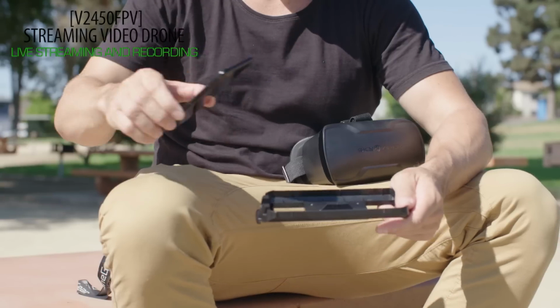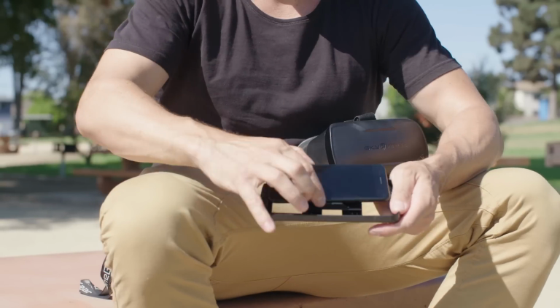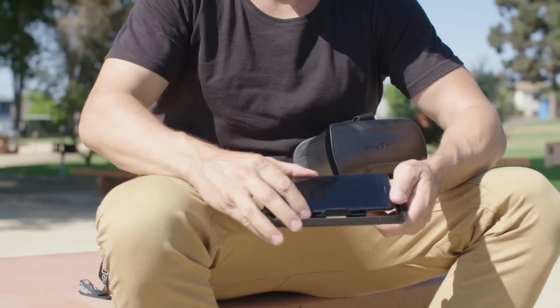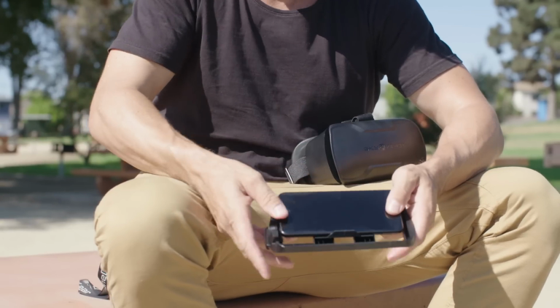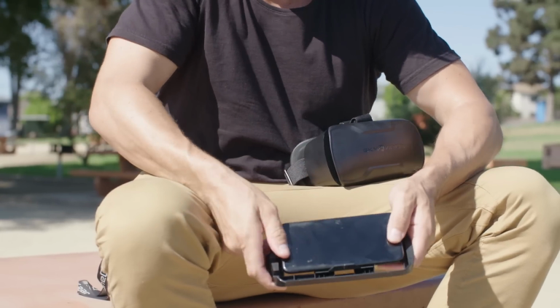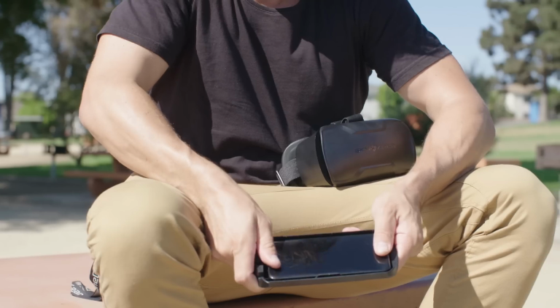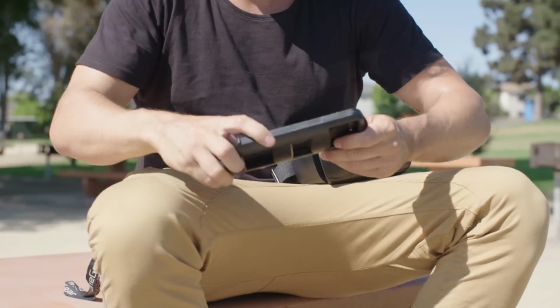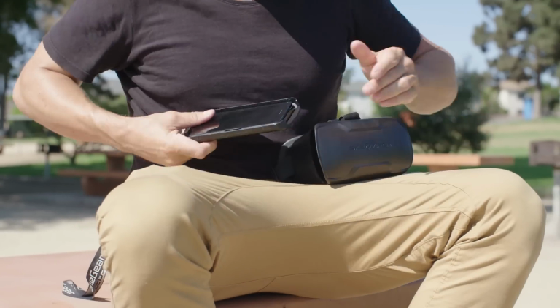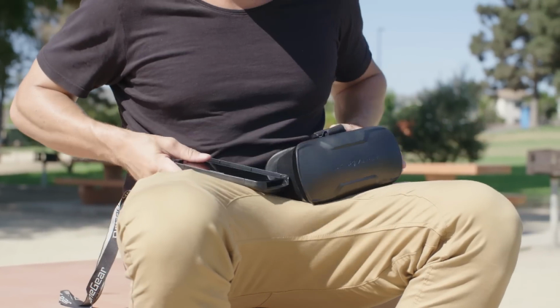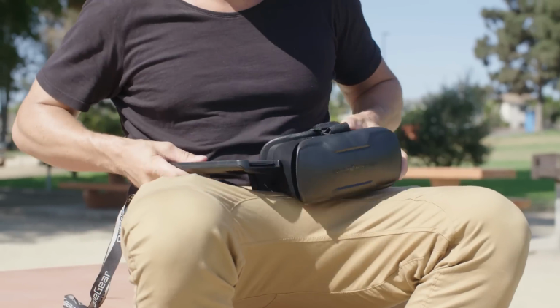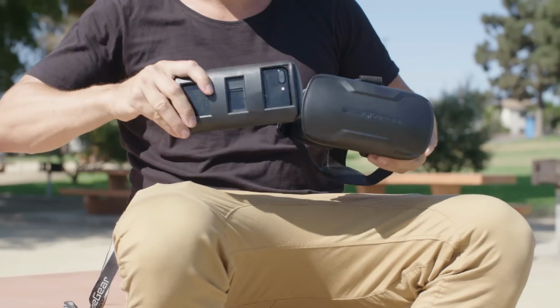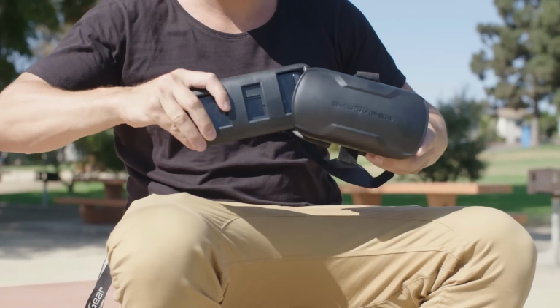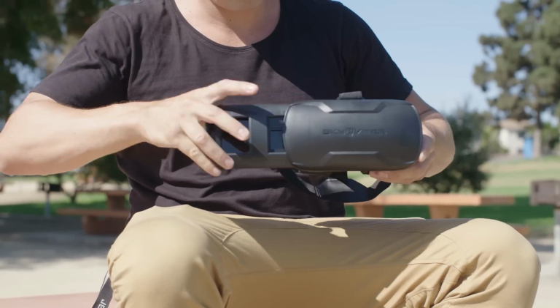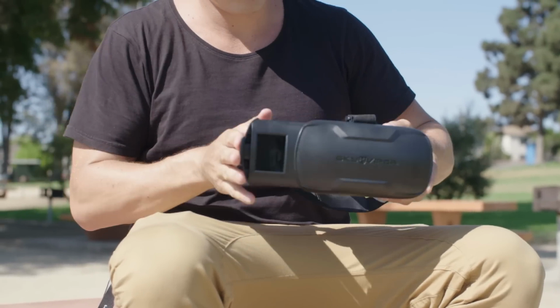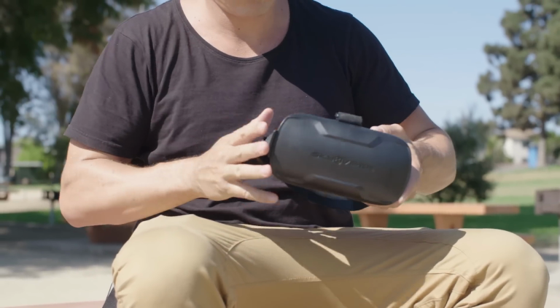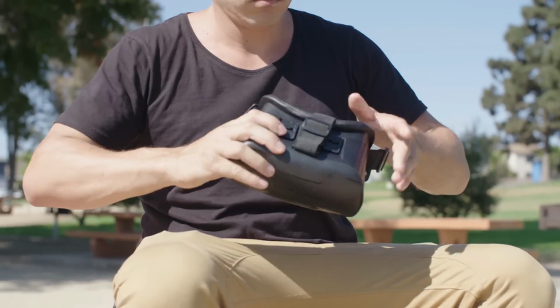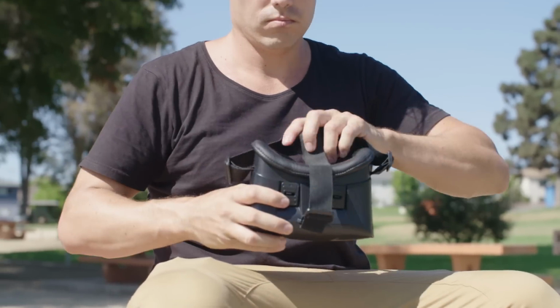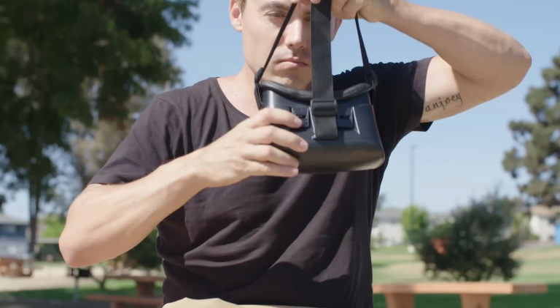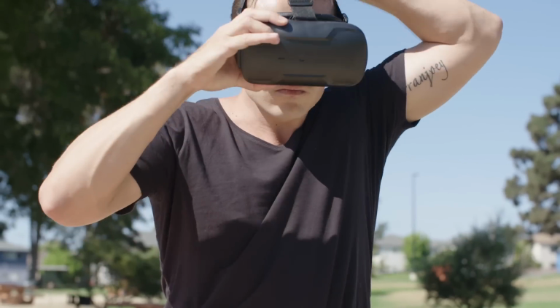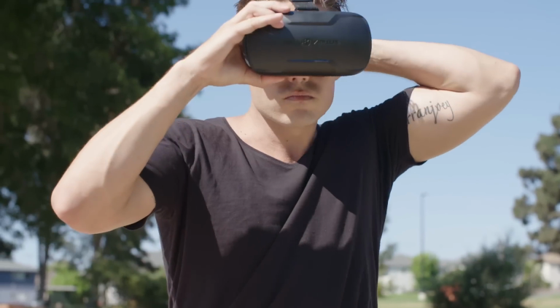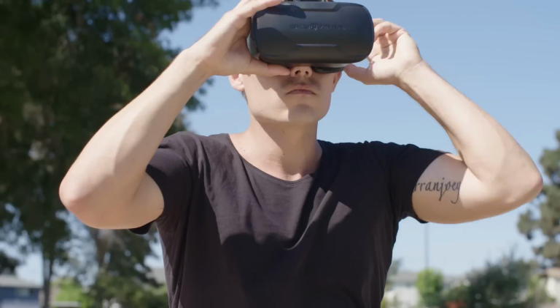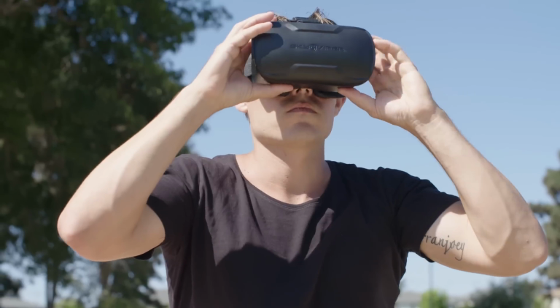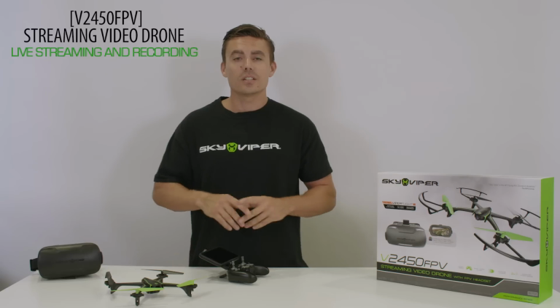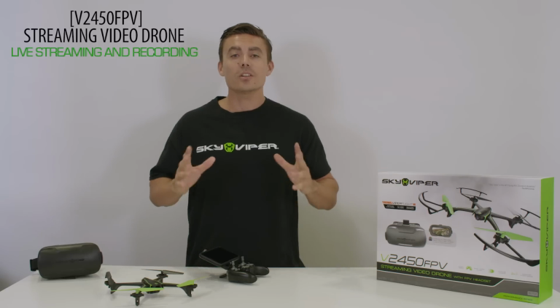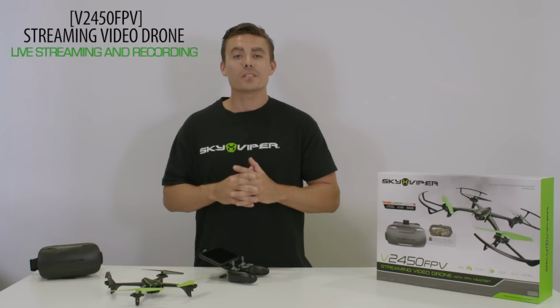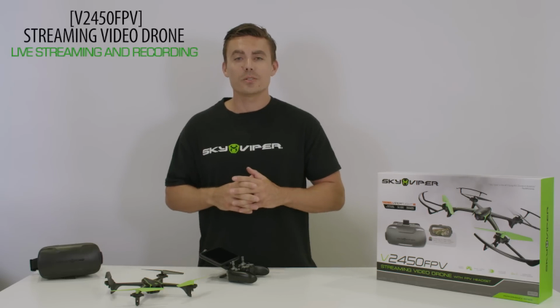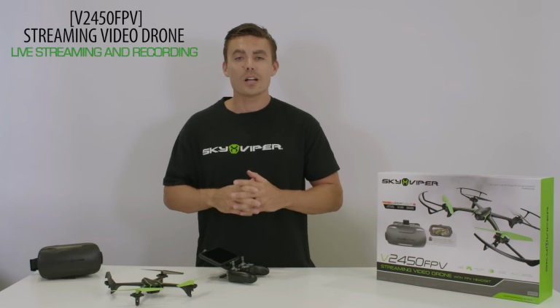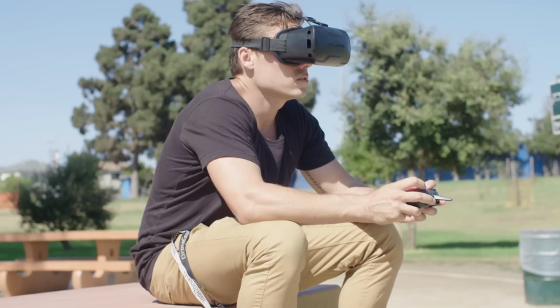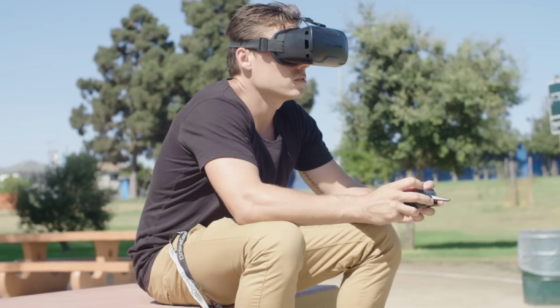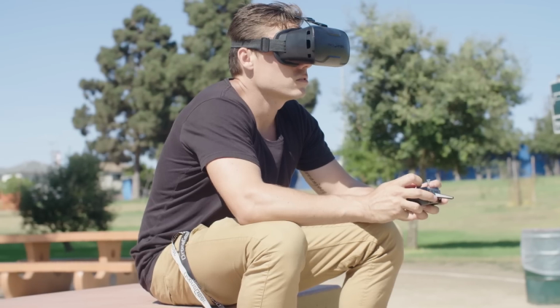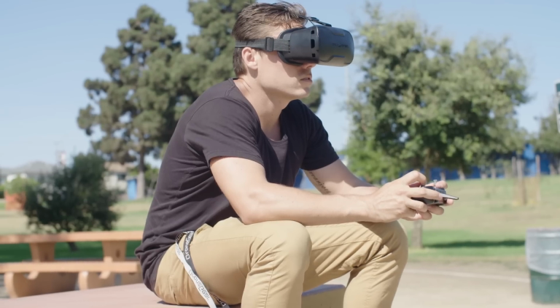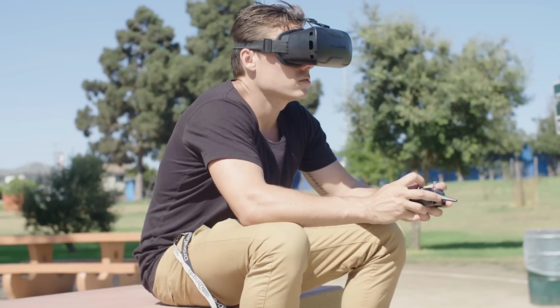Place your smart device into the tray and insert the tray into your FPV headset. Adjust the optics to suit your eyes and you're now ready to fly FPV.